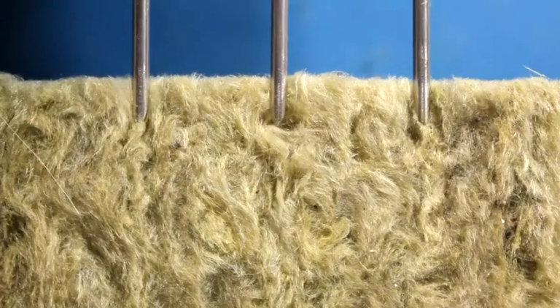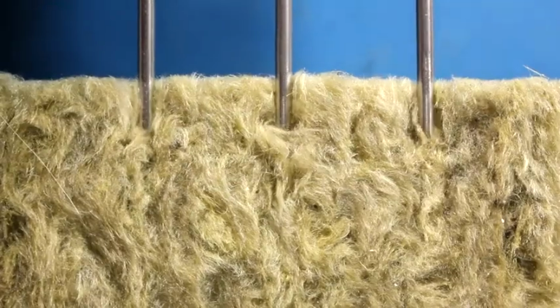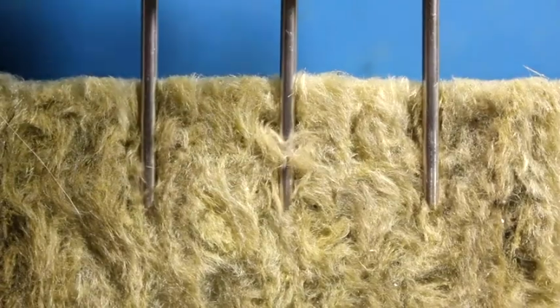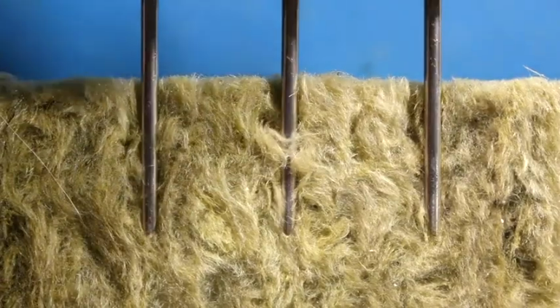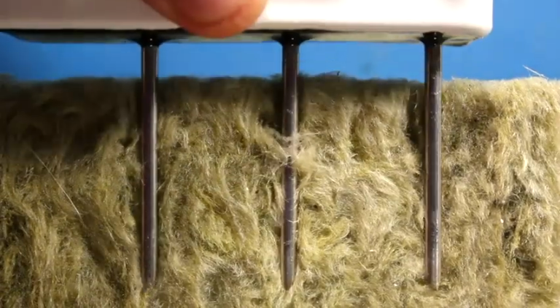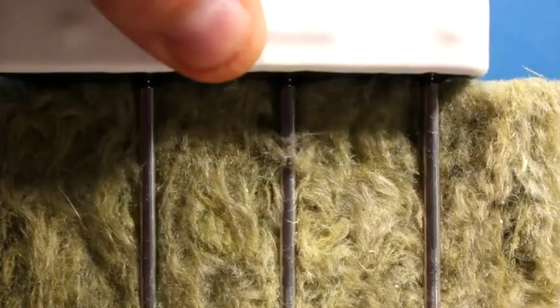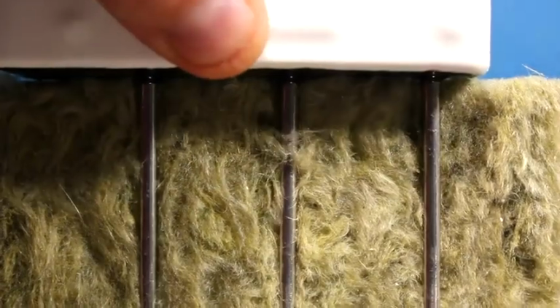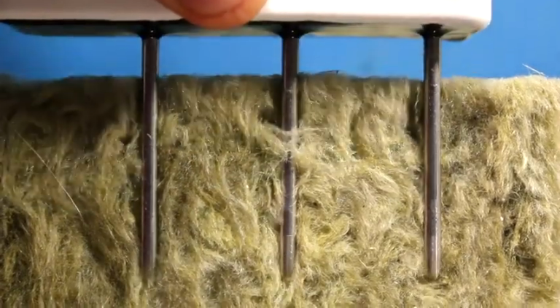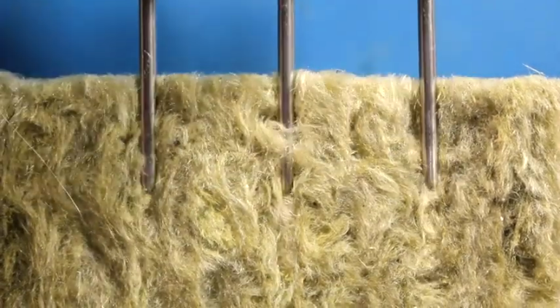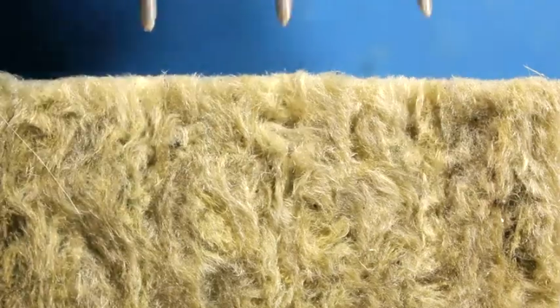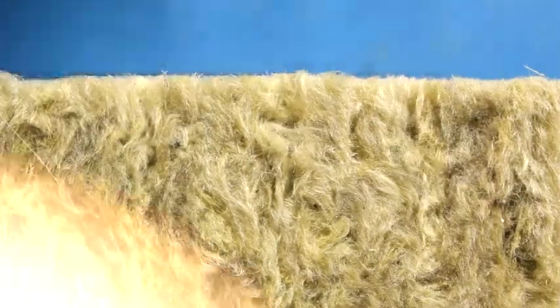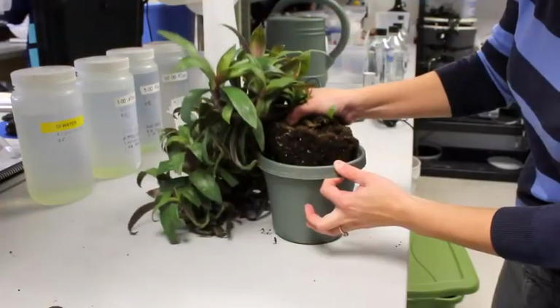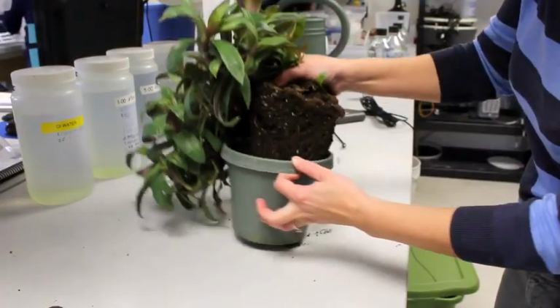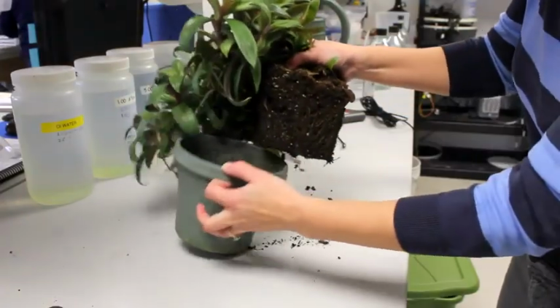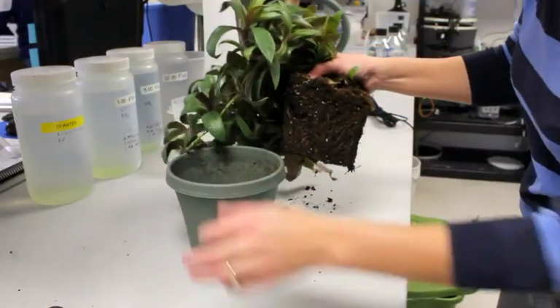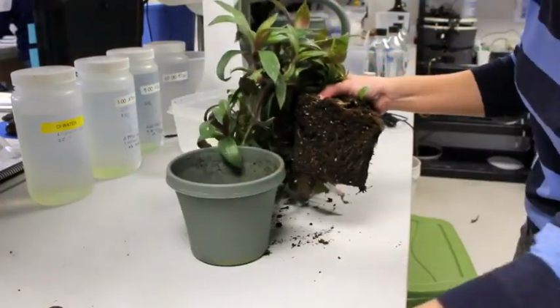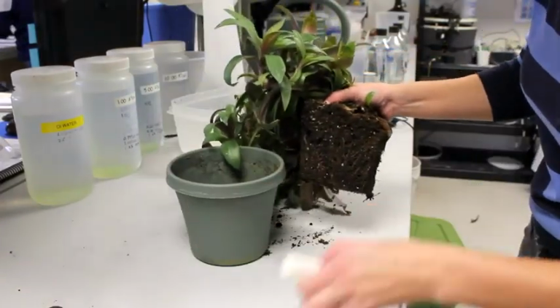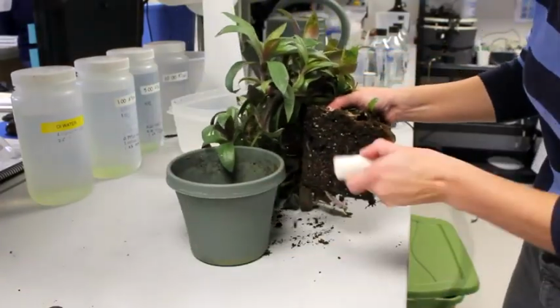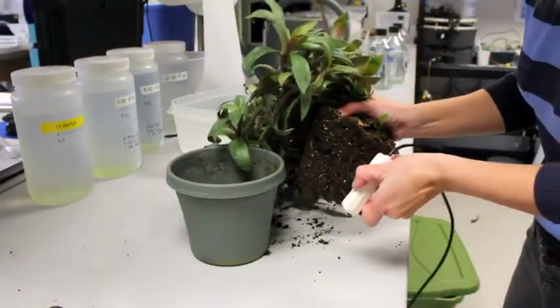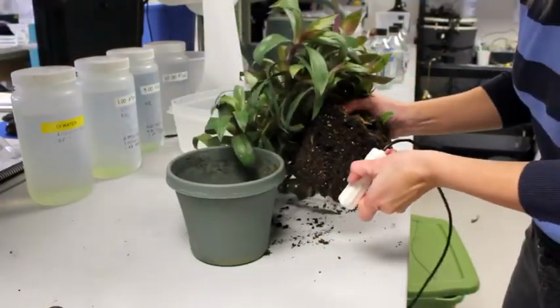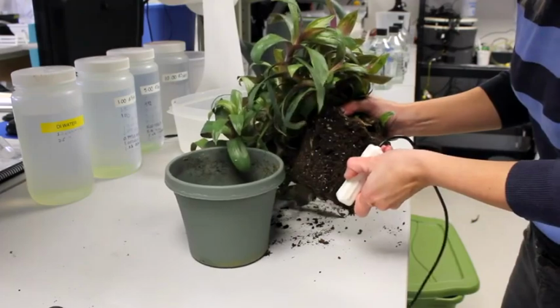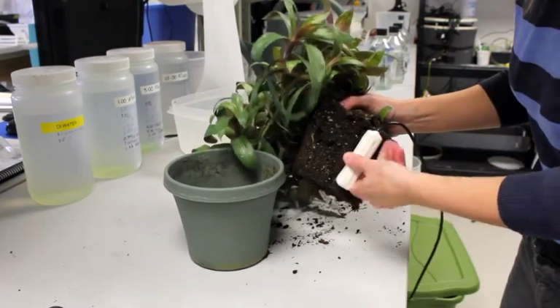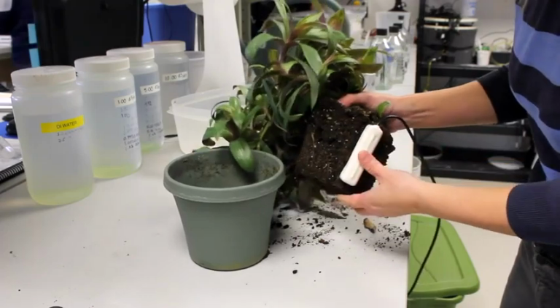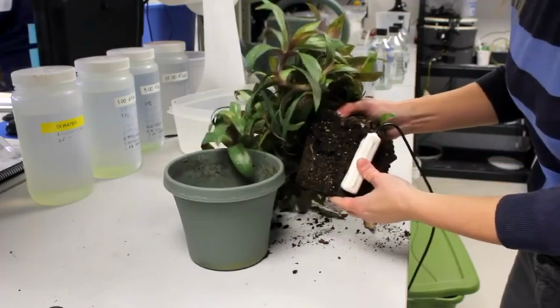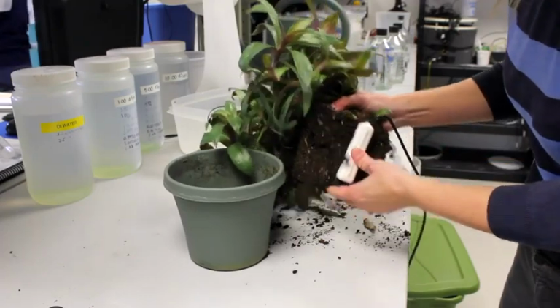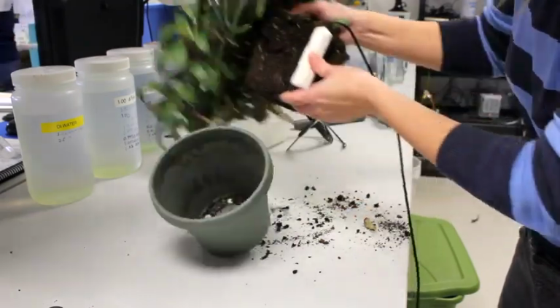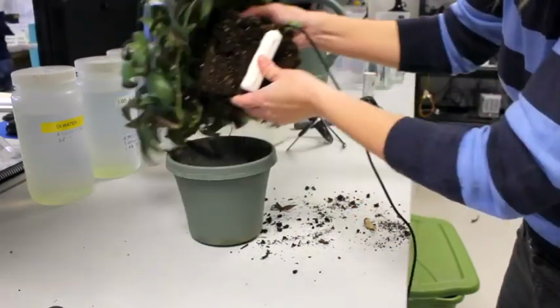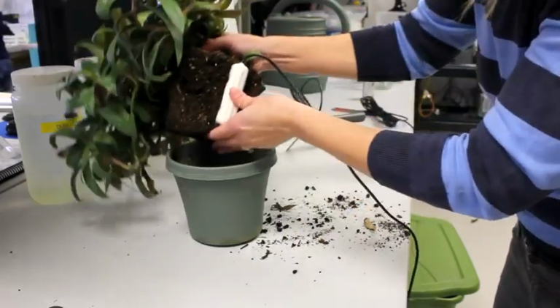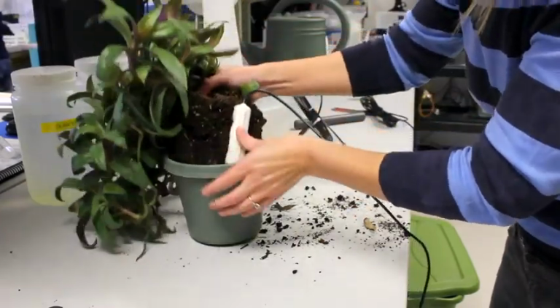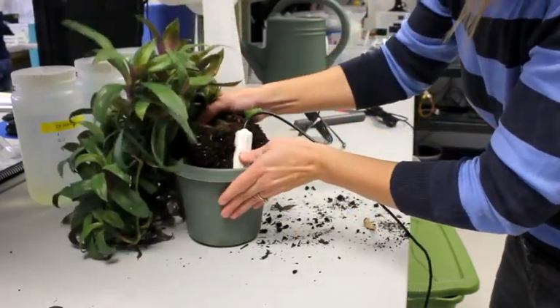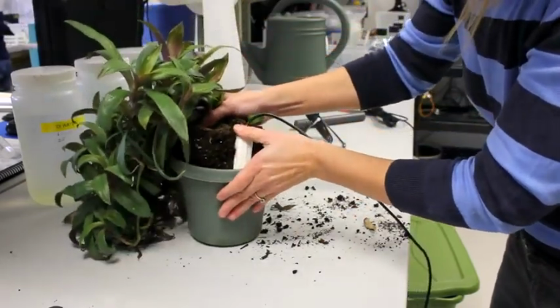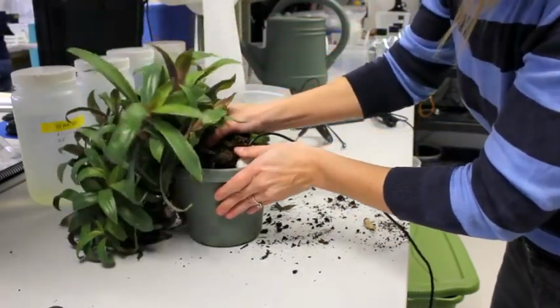Slim stainless steel needles slice through the substrate instead of compacting it. The GS3 lets you see moisture levels from your desk computer in near real time — it's a window into what's actually happening at root level, and it changes how you water.